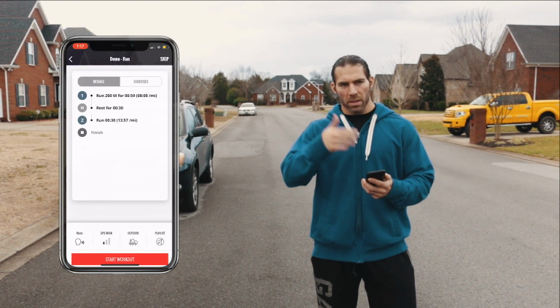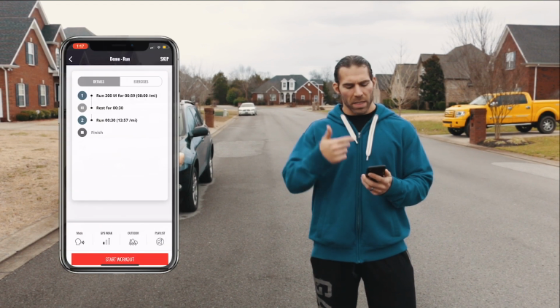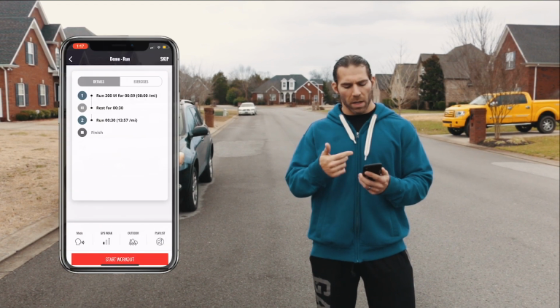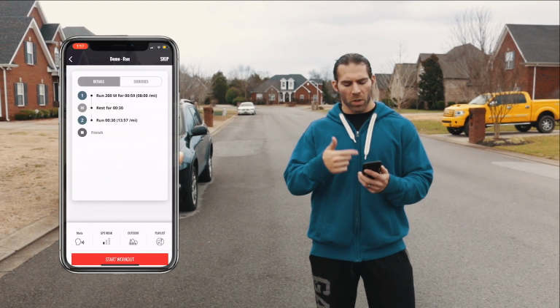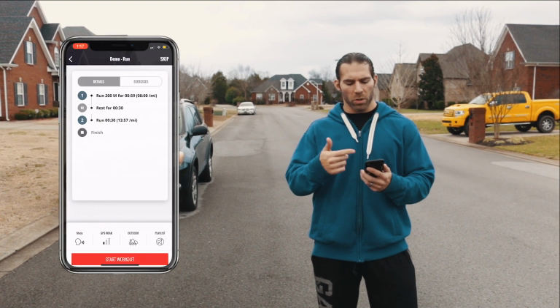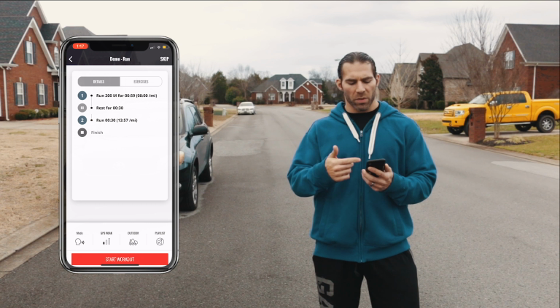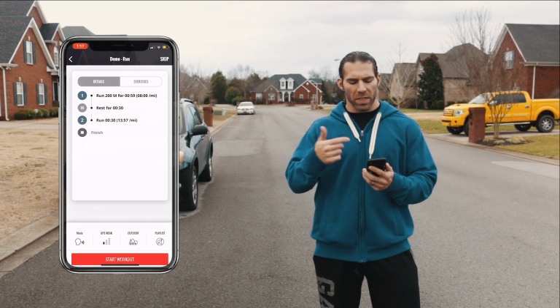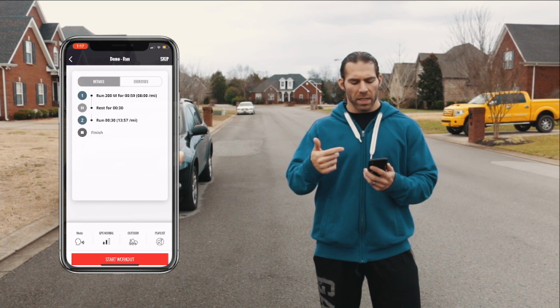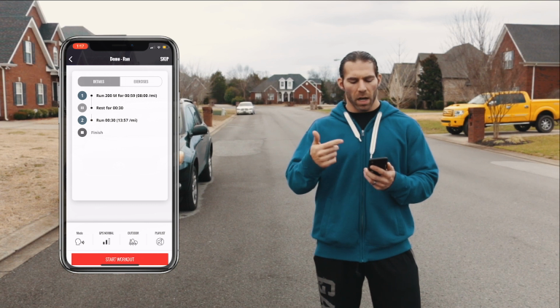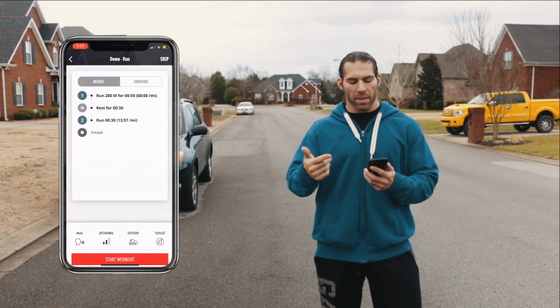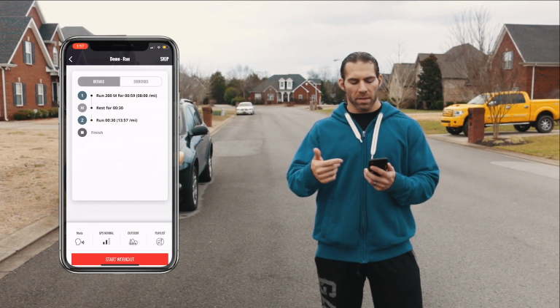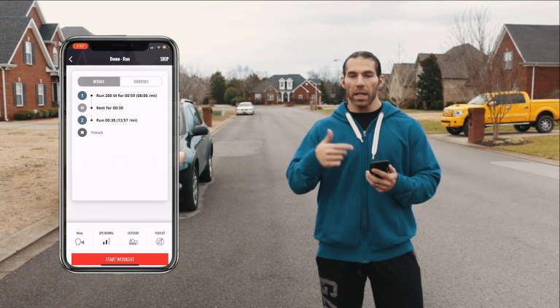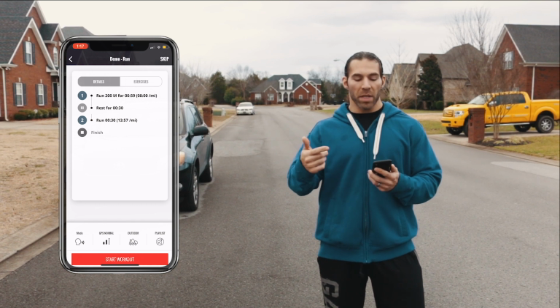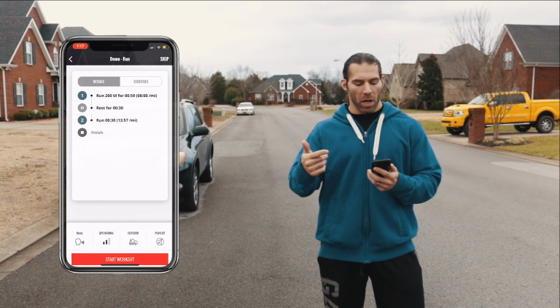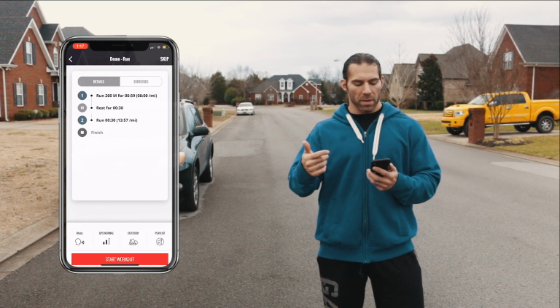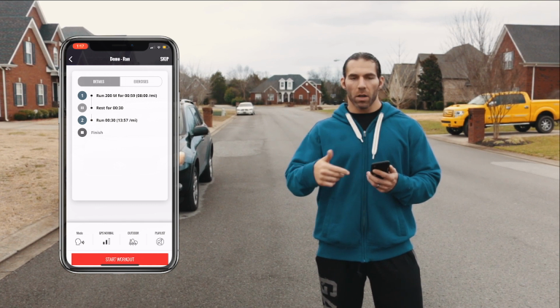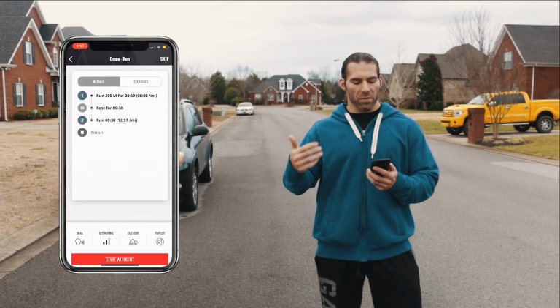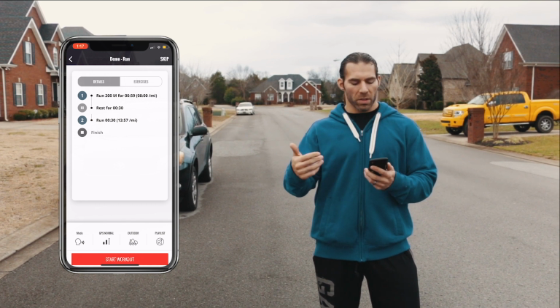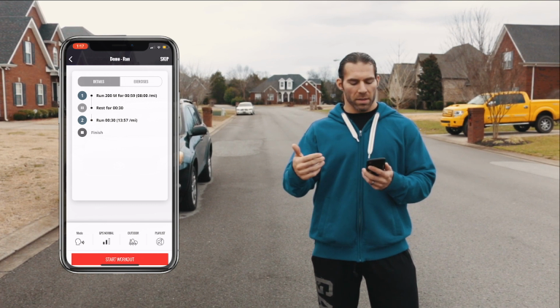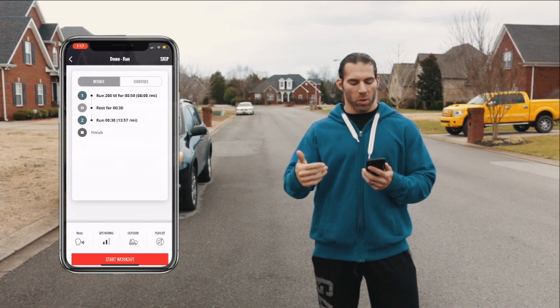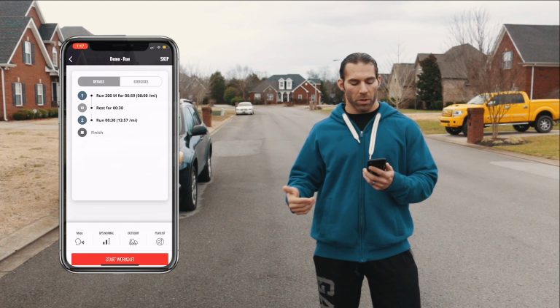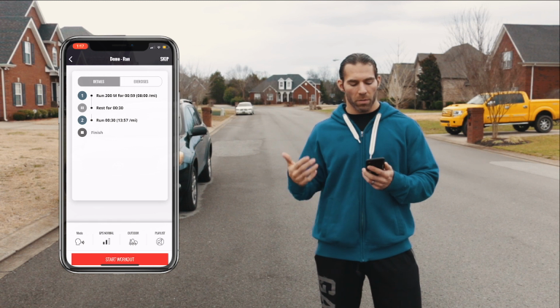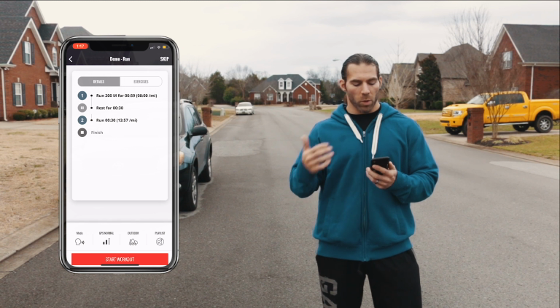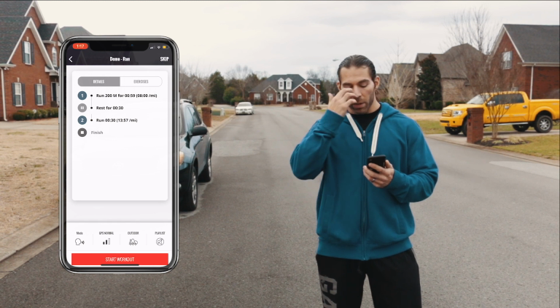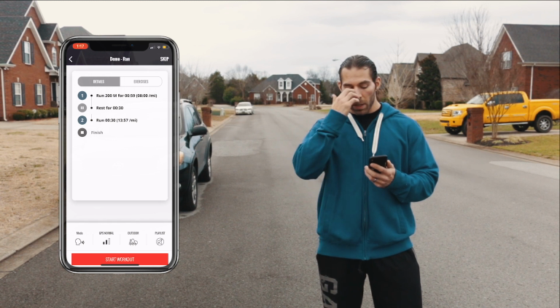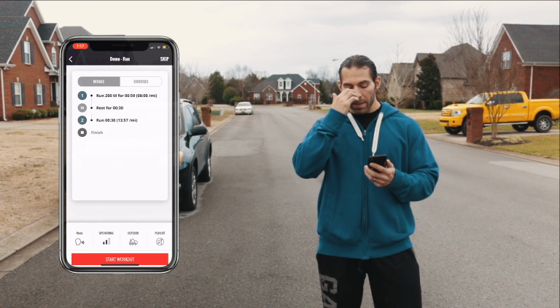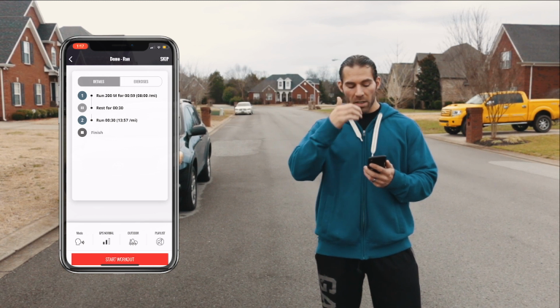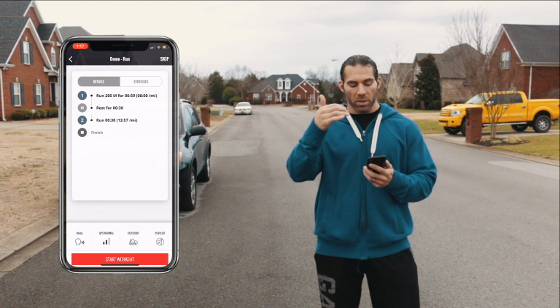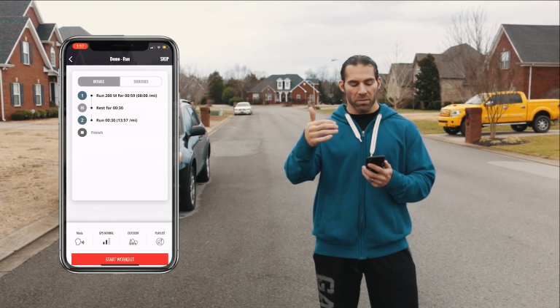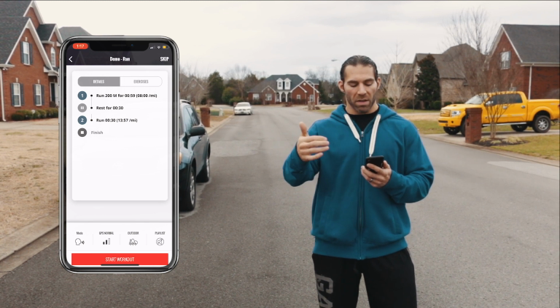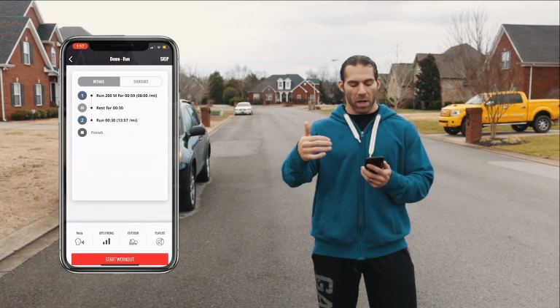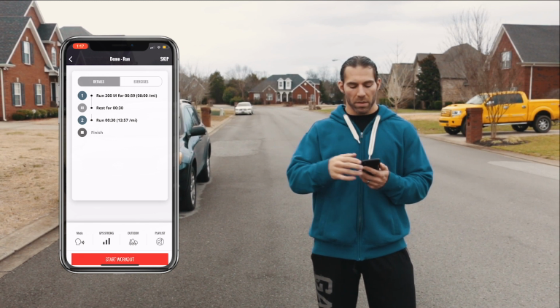It's going to give me the details: run 200 meters for 59 seconds at an eight minute per mile pace, rest for 30 seconds, and then run 30 seconds at a 13 minute and 57 second per mile pace.